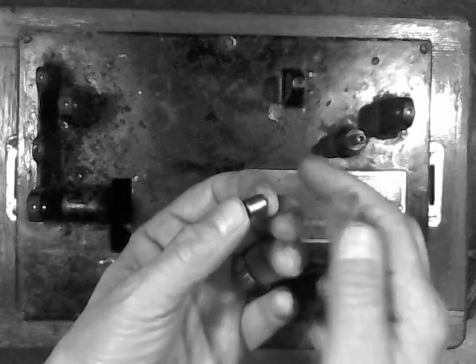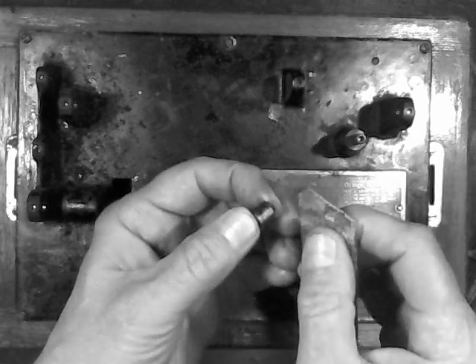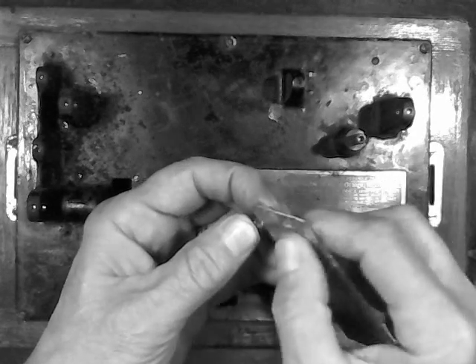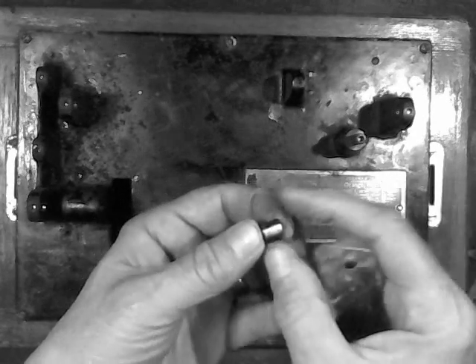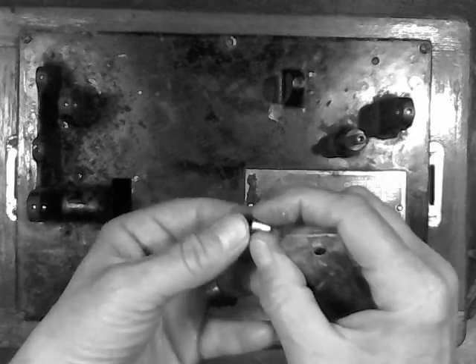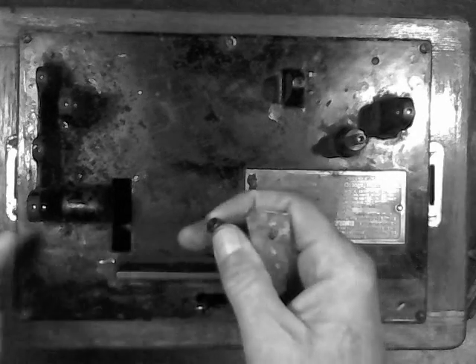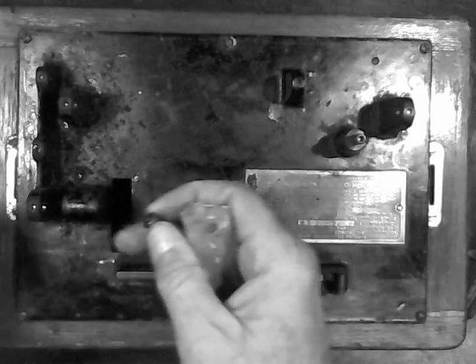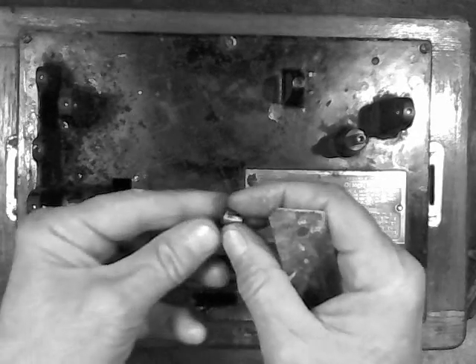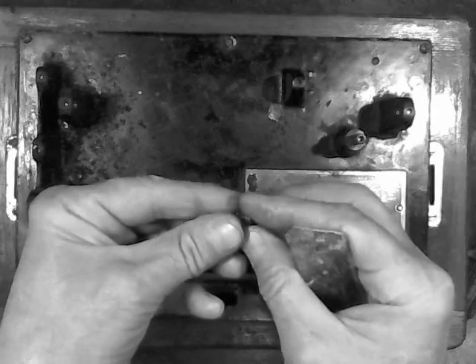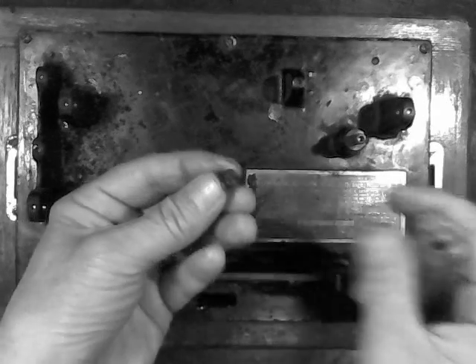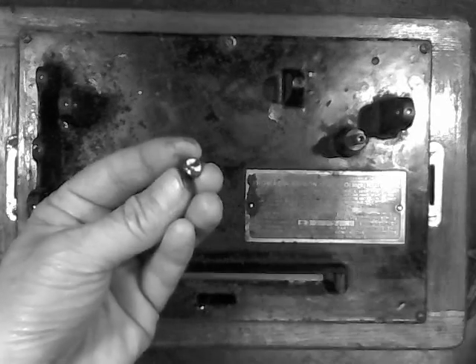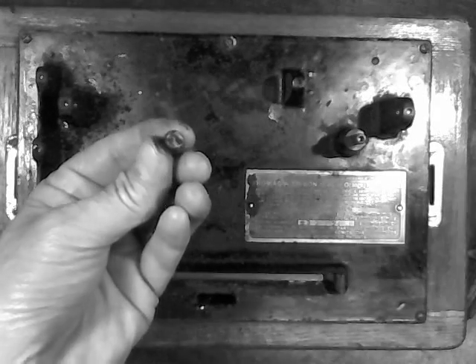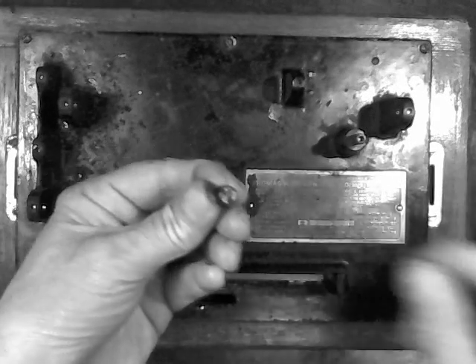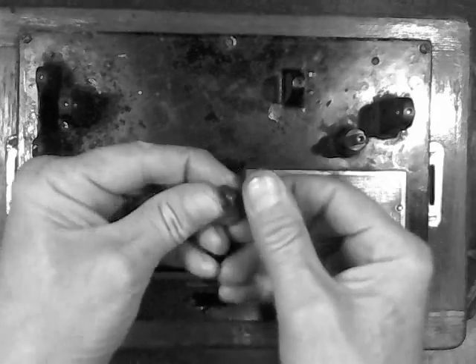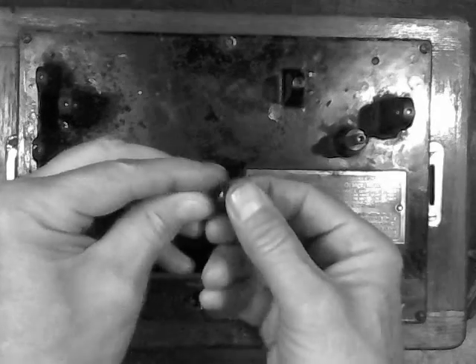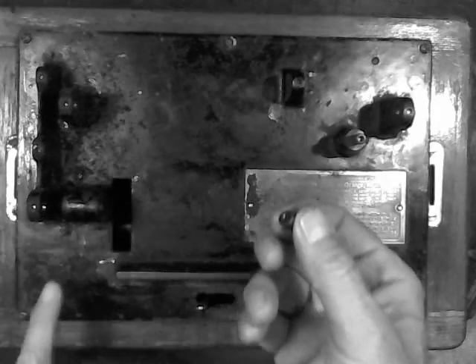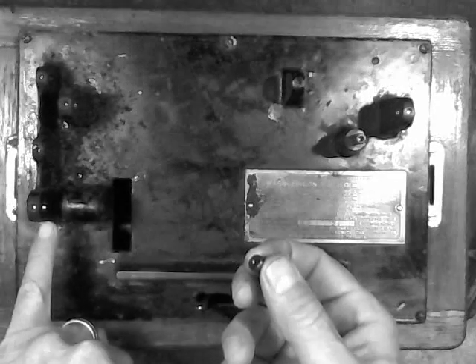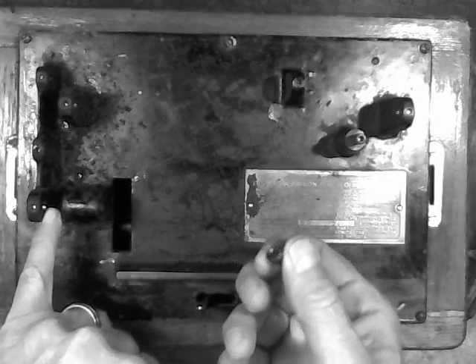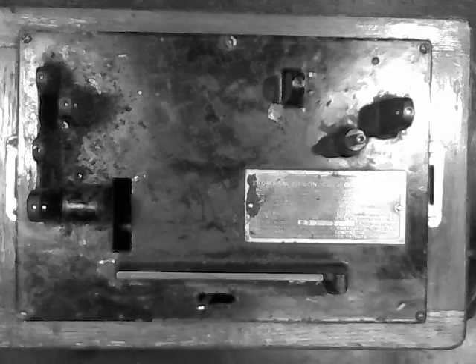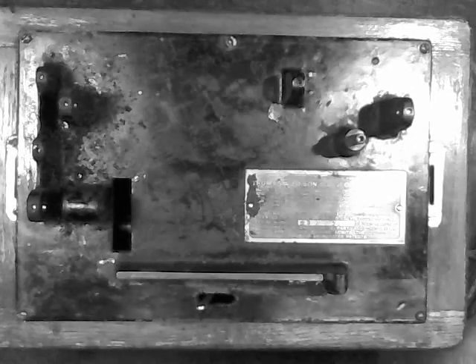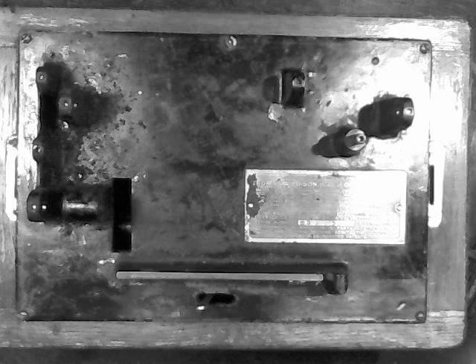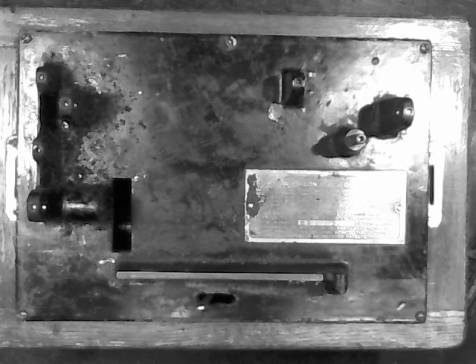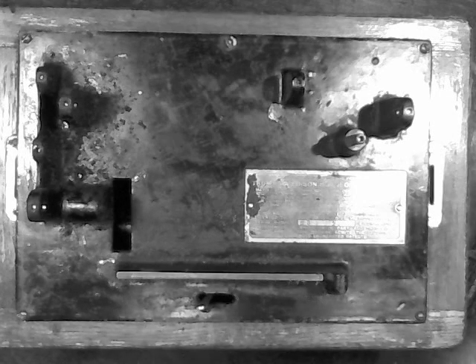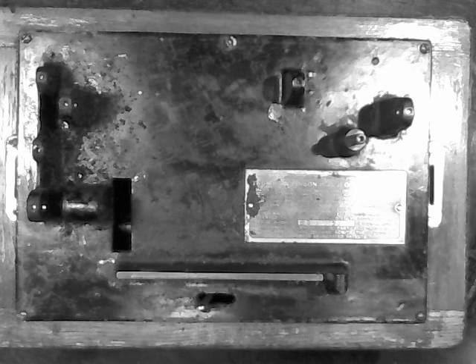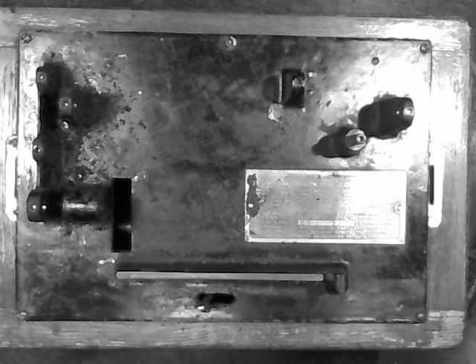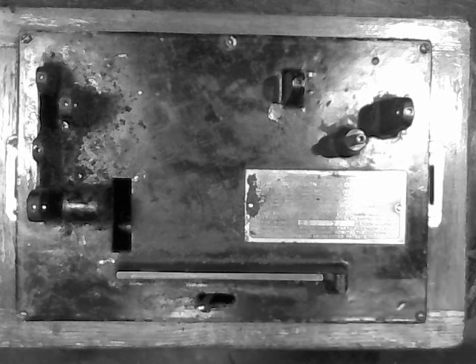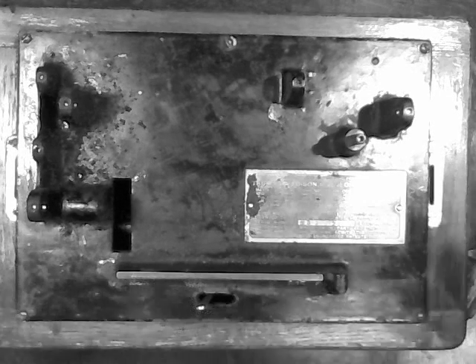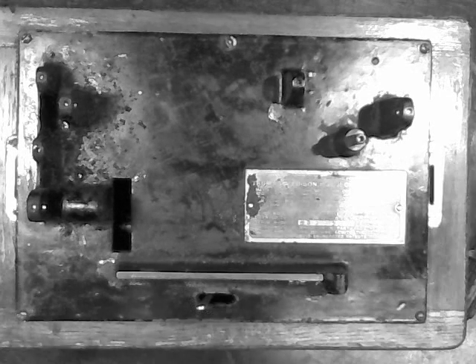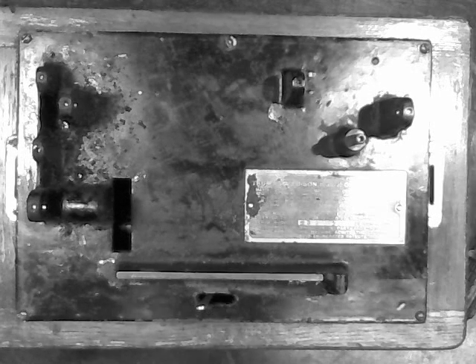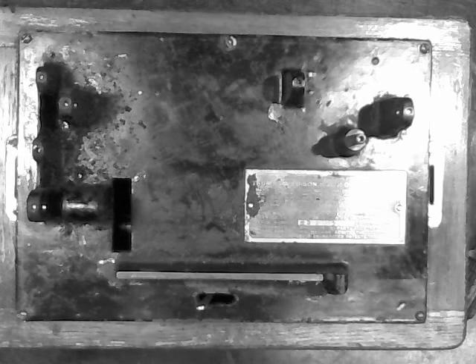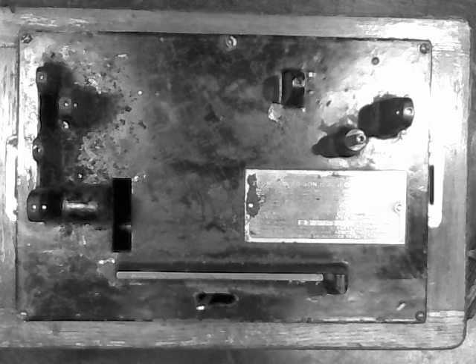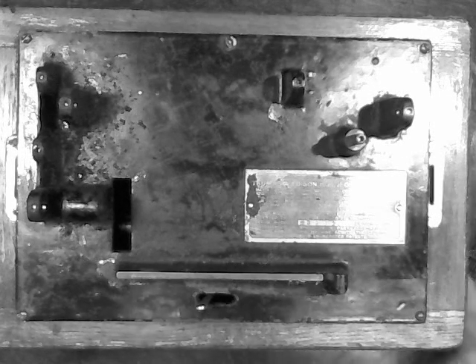And surprisingly, after you've scraped it, you can just push it straight through the hole. It makes a tremendous difference. So we've now removed the mandrel bearing as well, and we're ready to remove the motor from the machine.